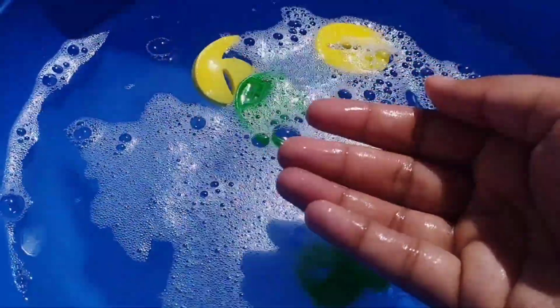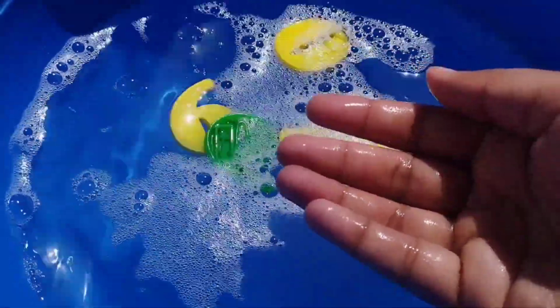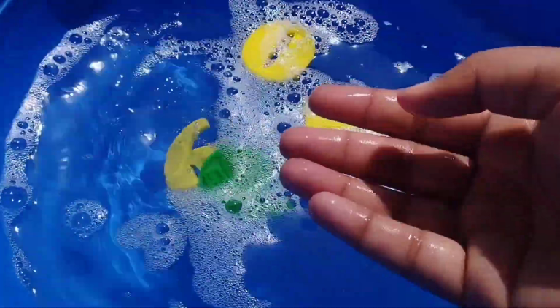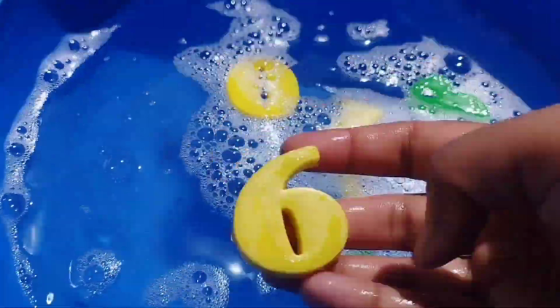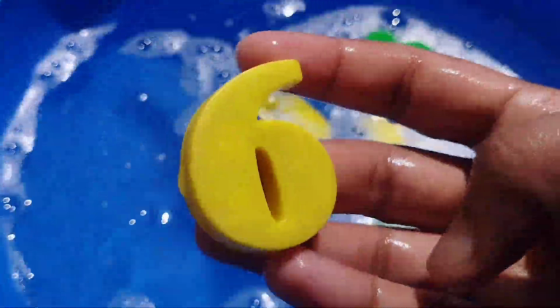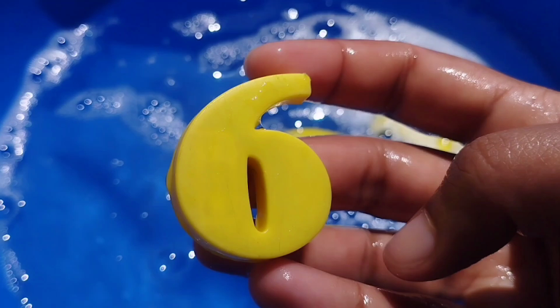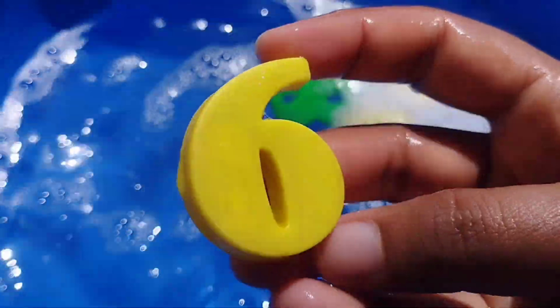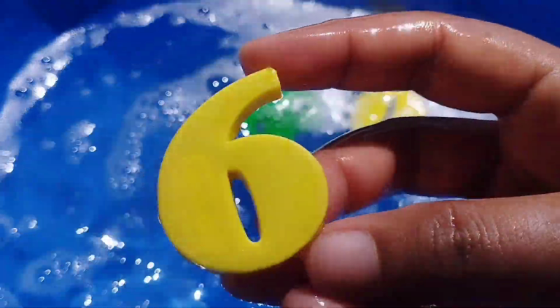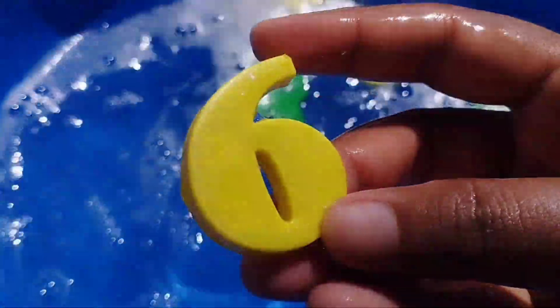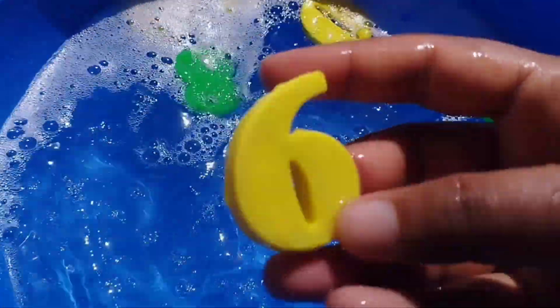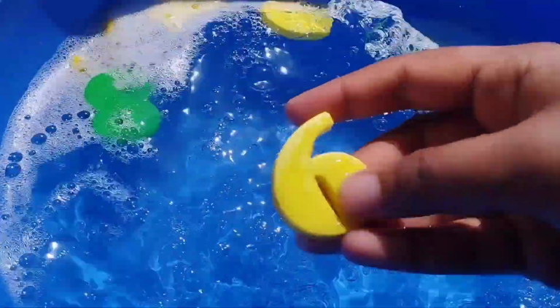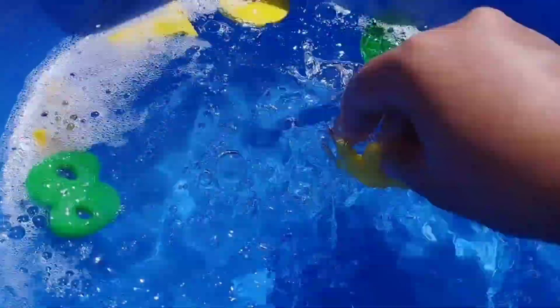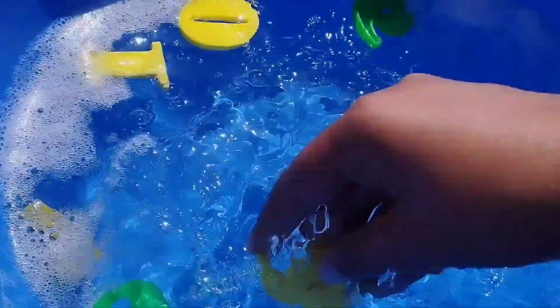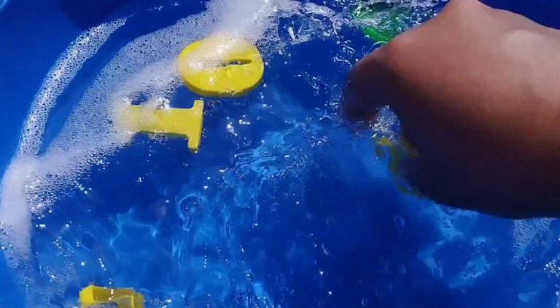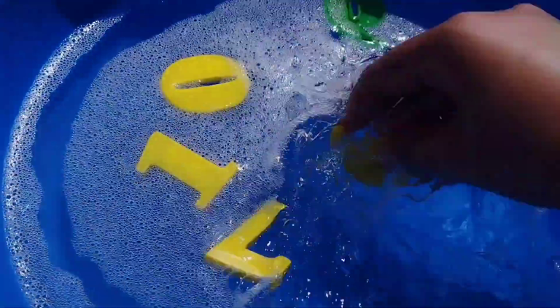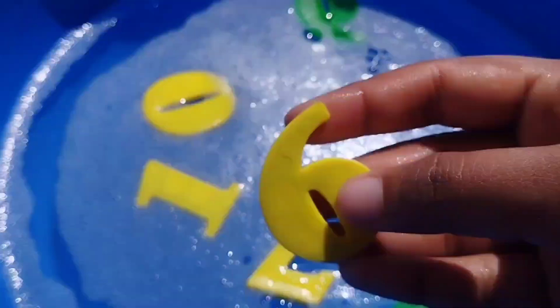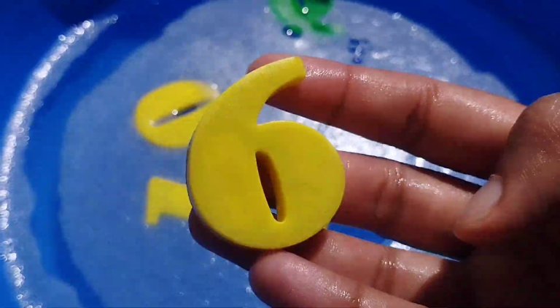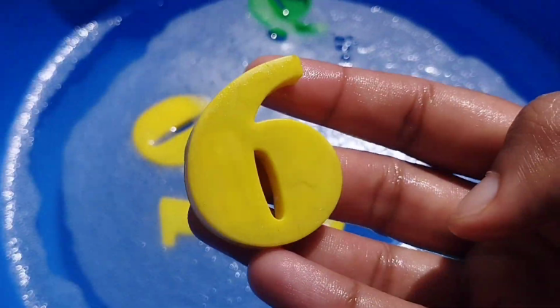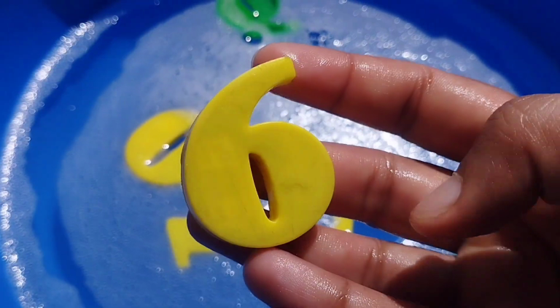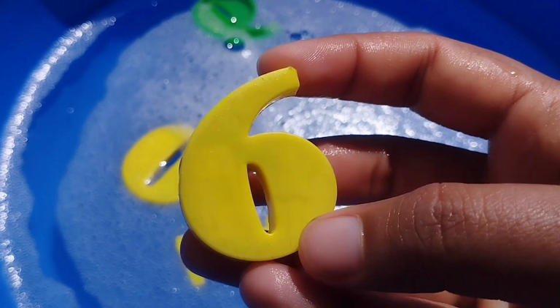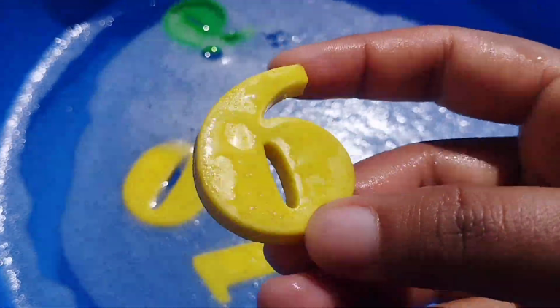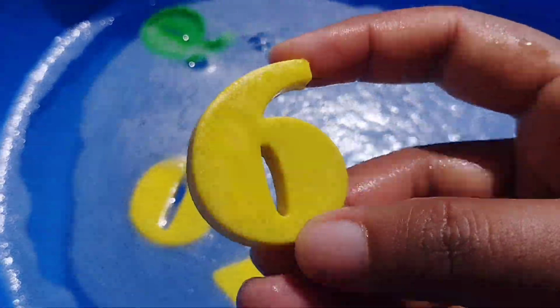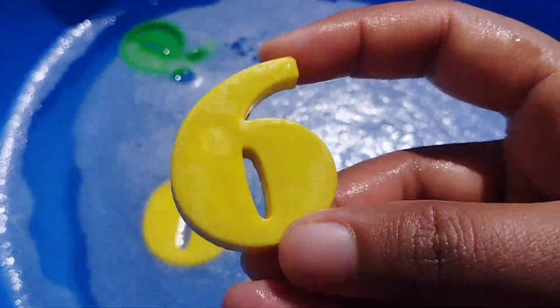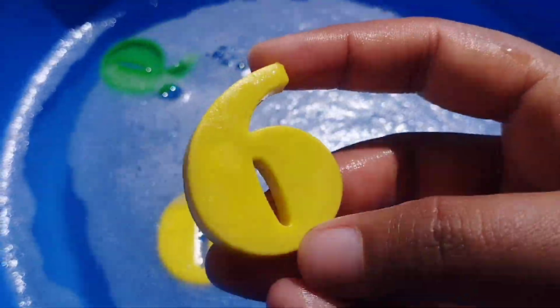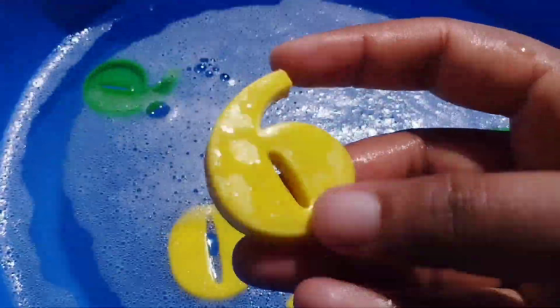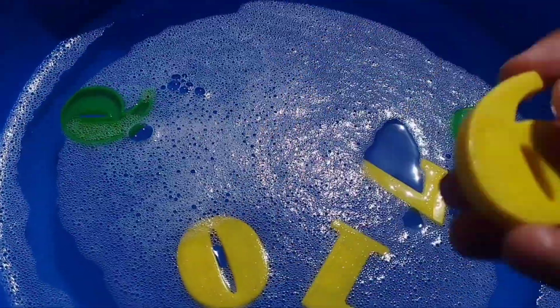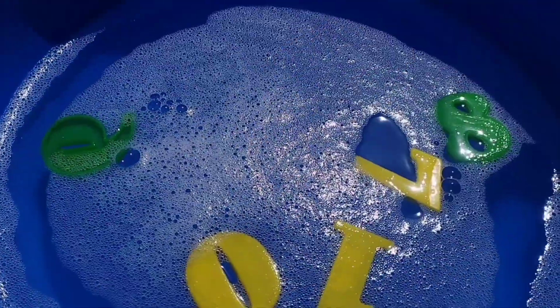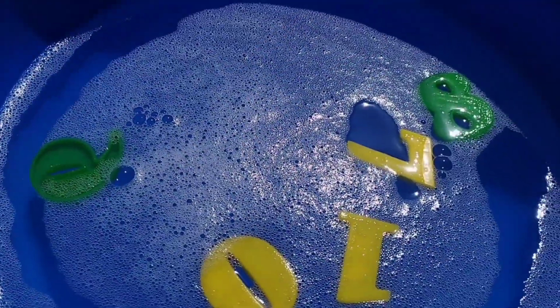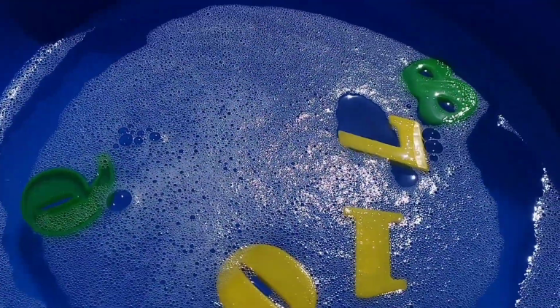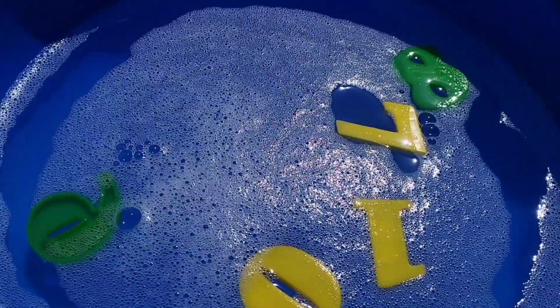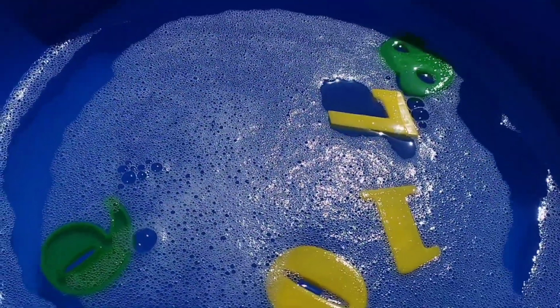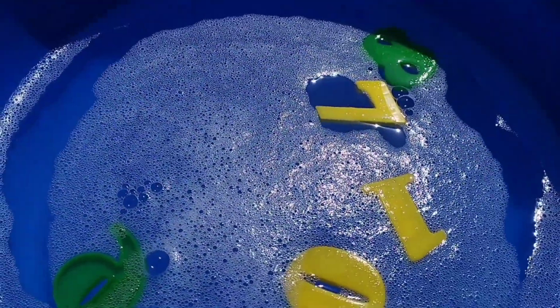The next number is number 6. This is number 6. The next number is number 7.